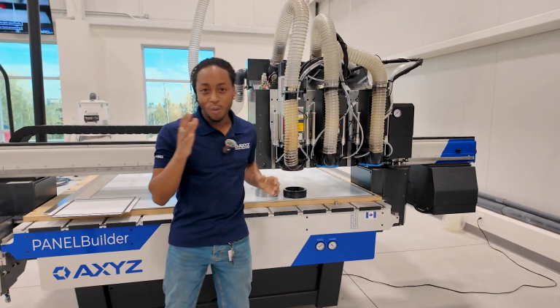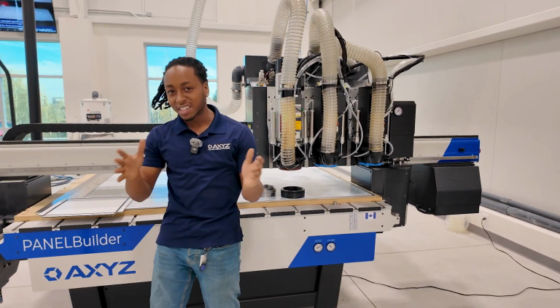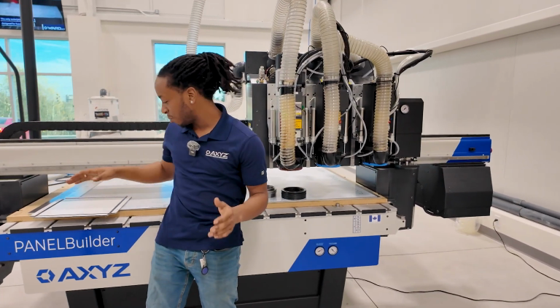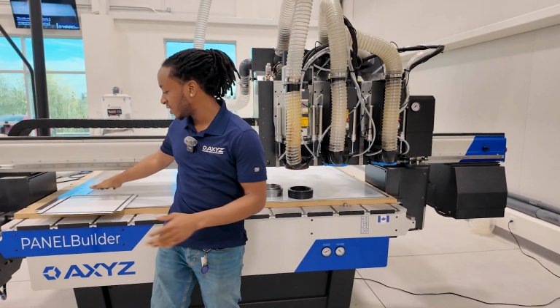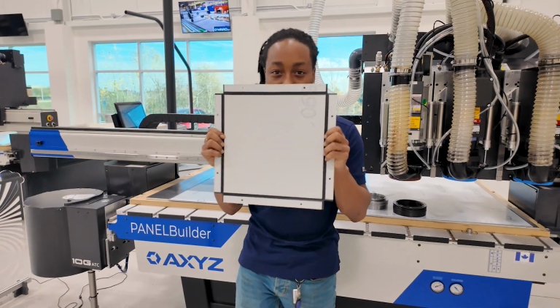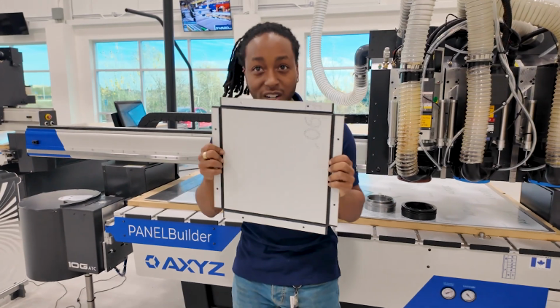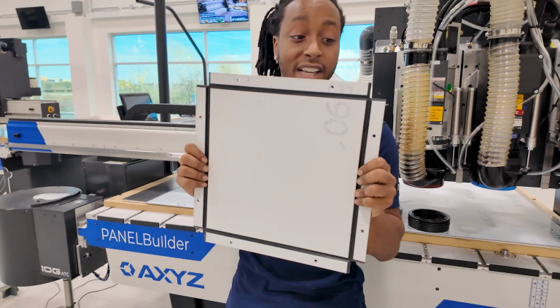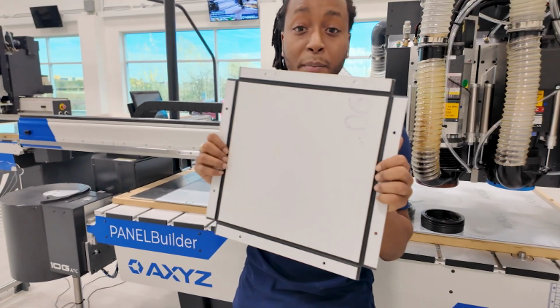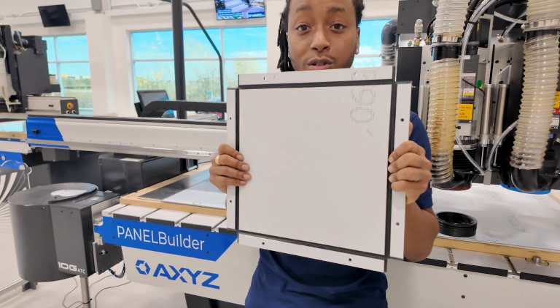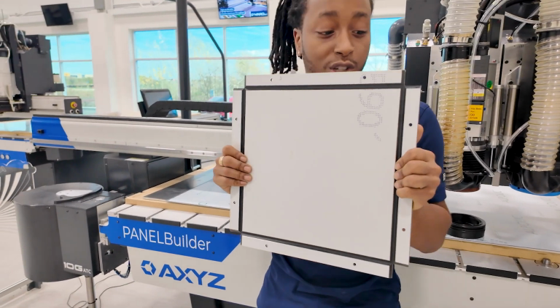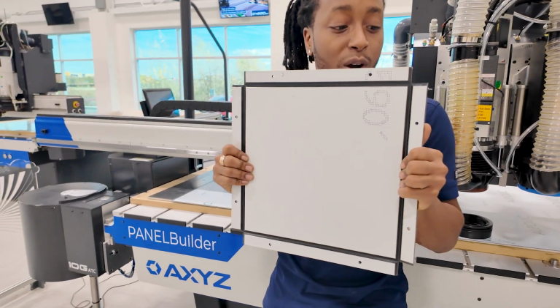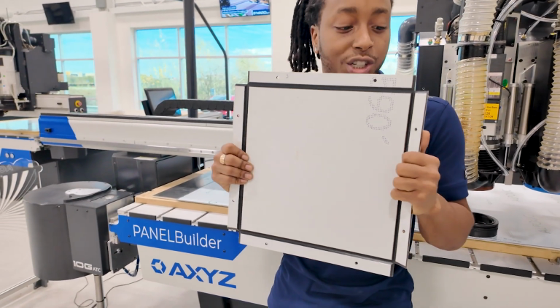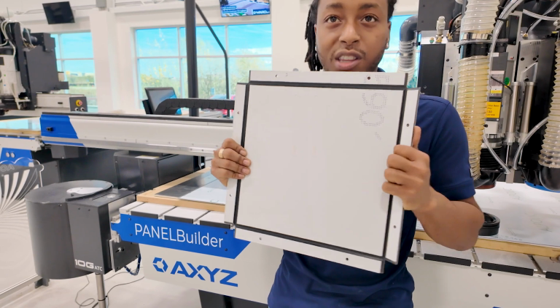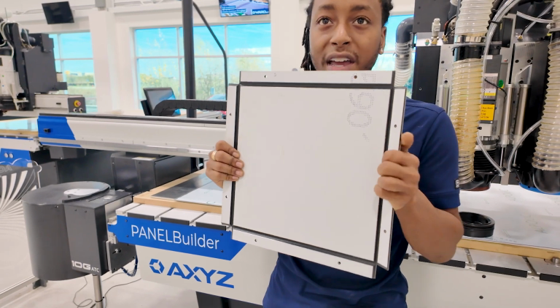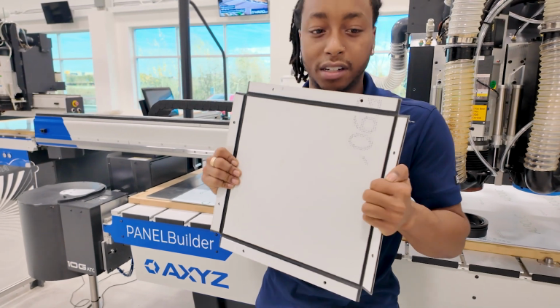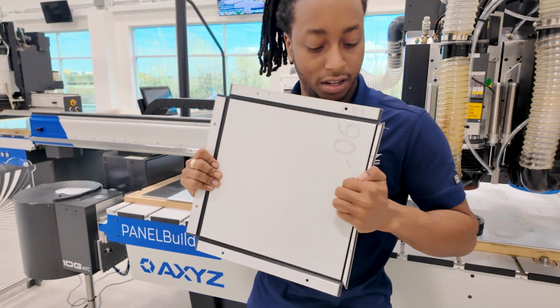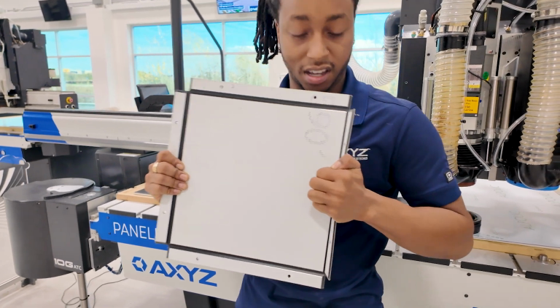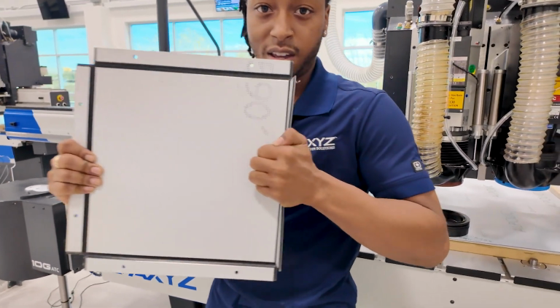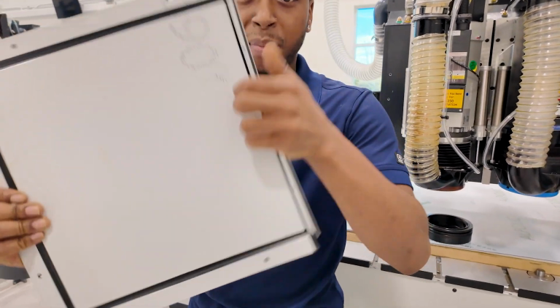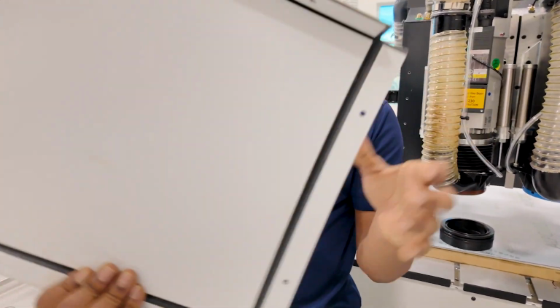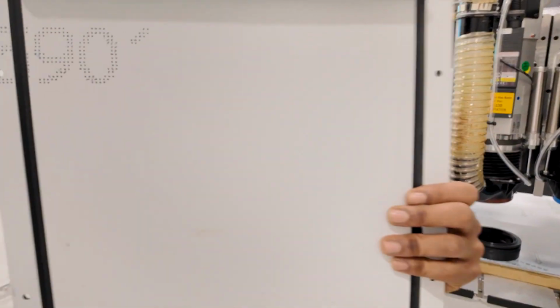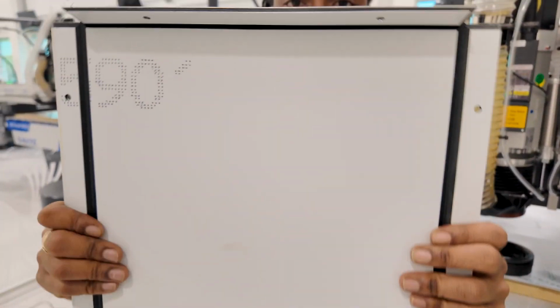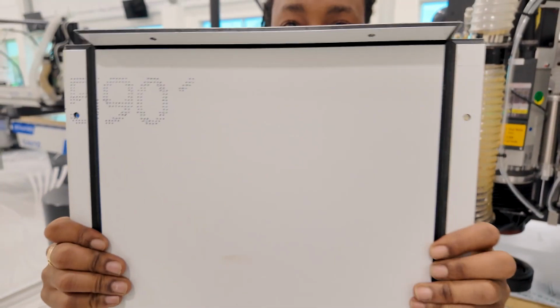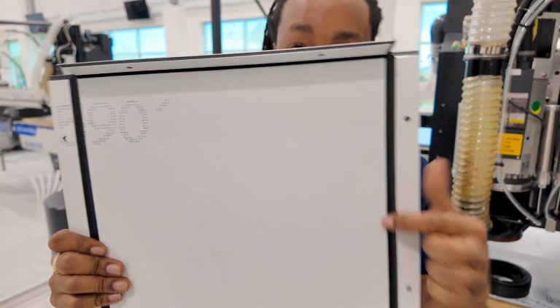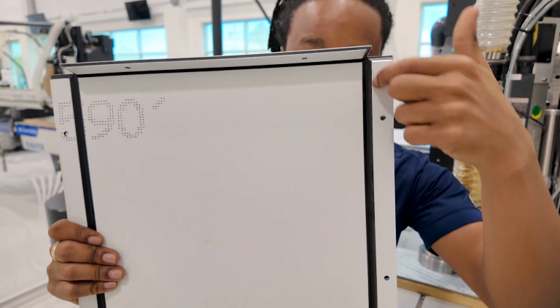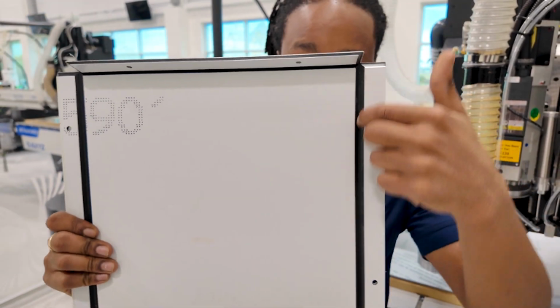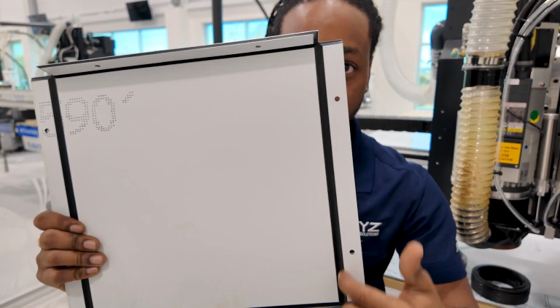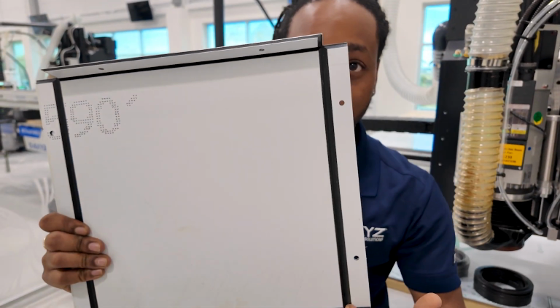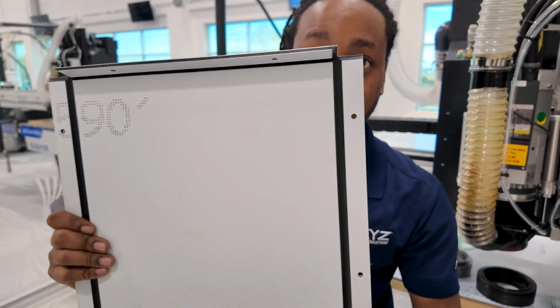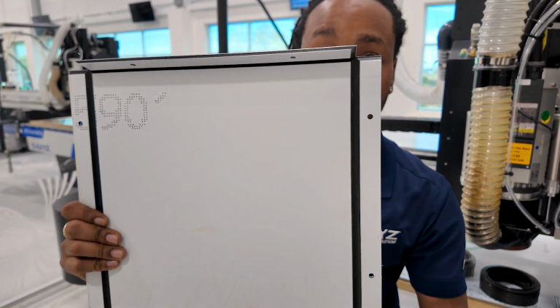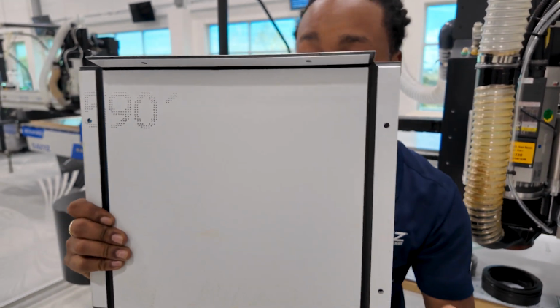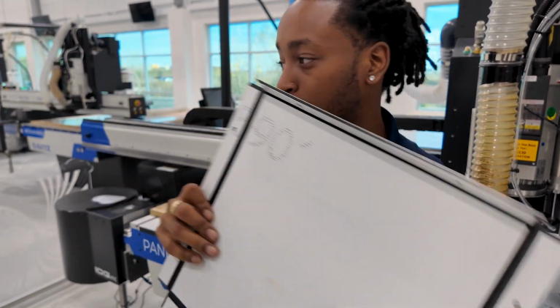Why is this important? When cutting your ACM panels, you want to make sure that the bend bends just fine. And how do we assure this? By having the proper depth control.